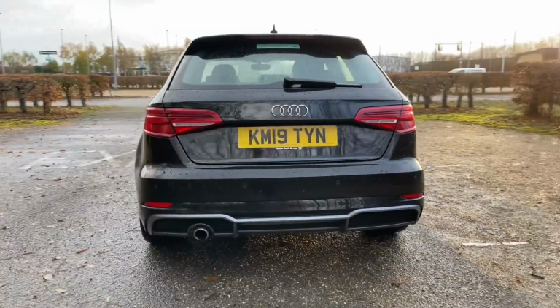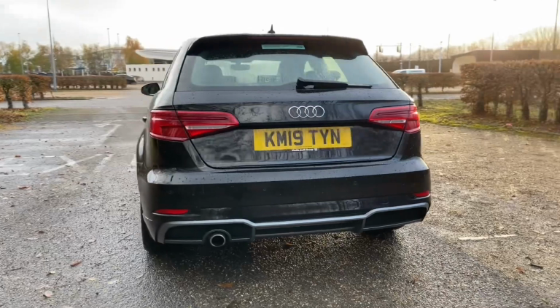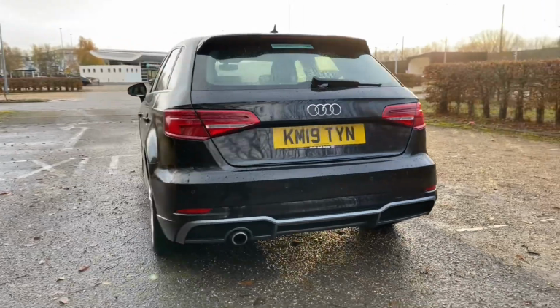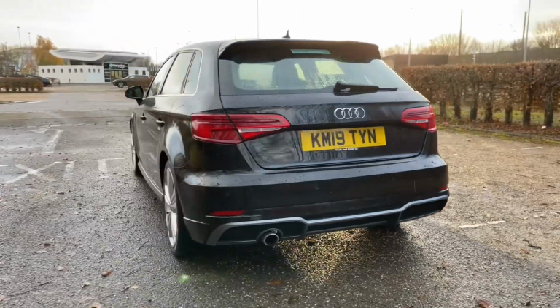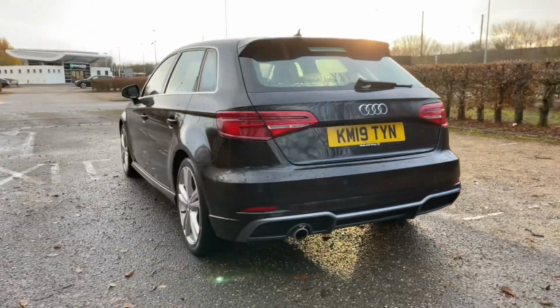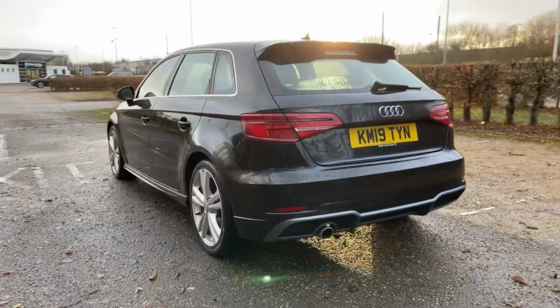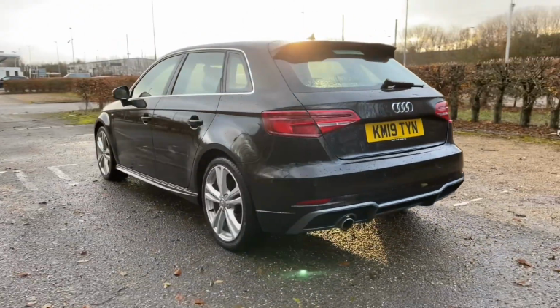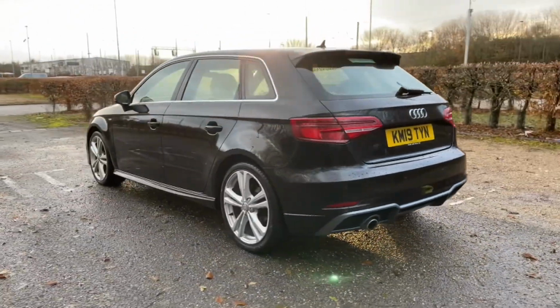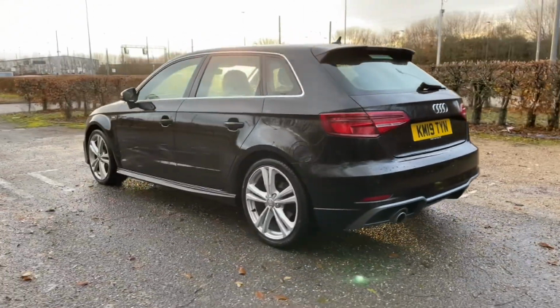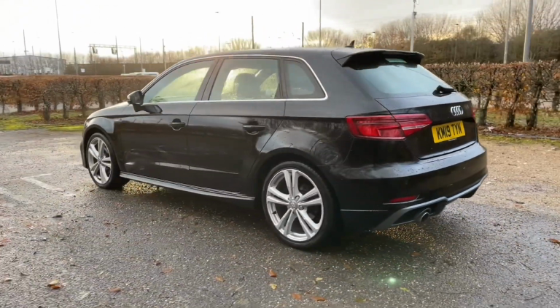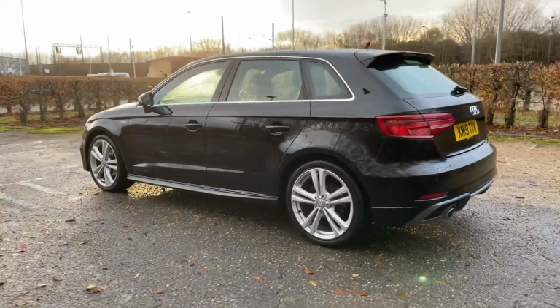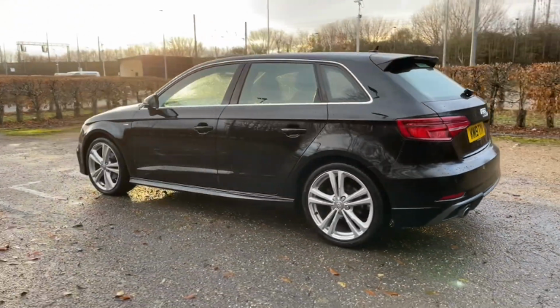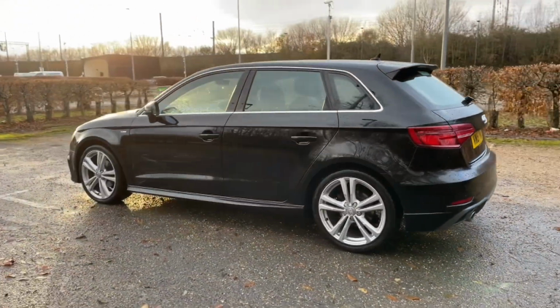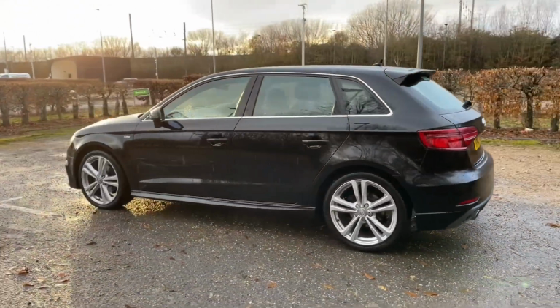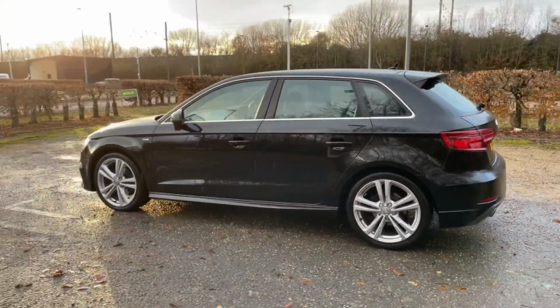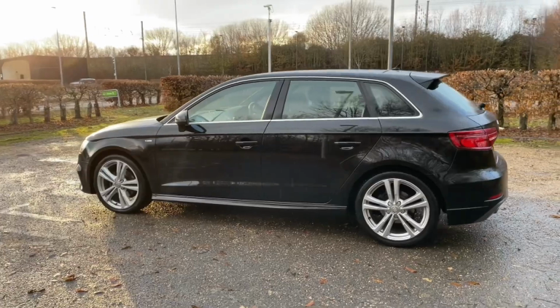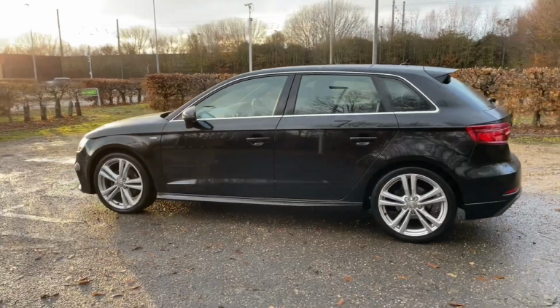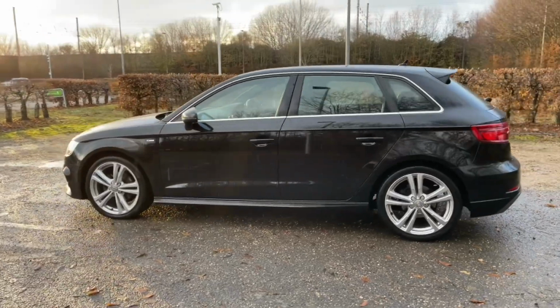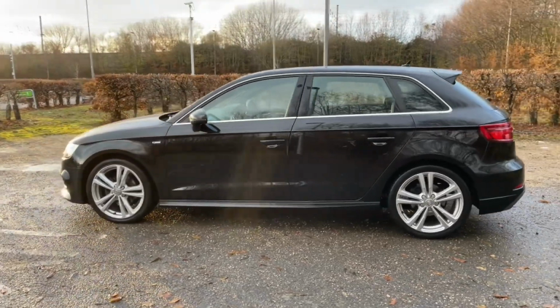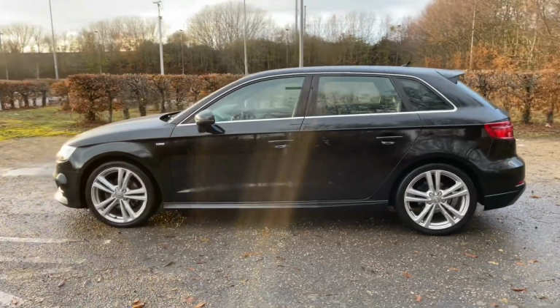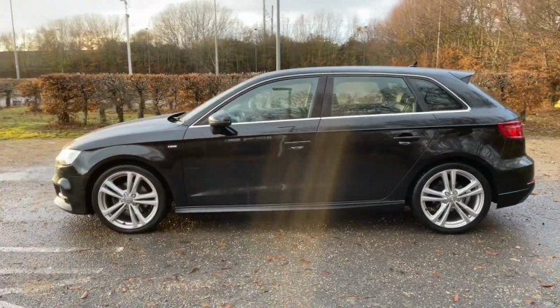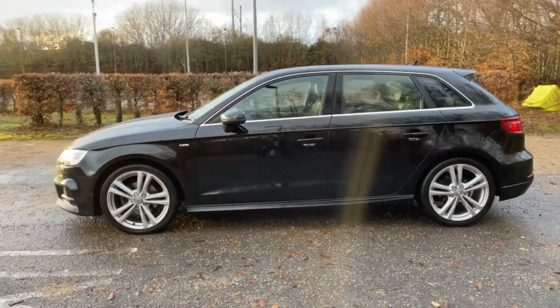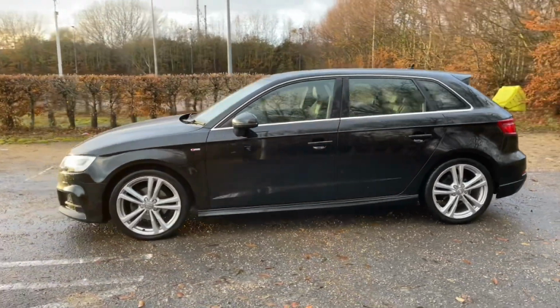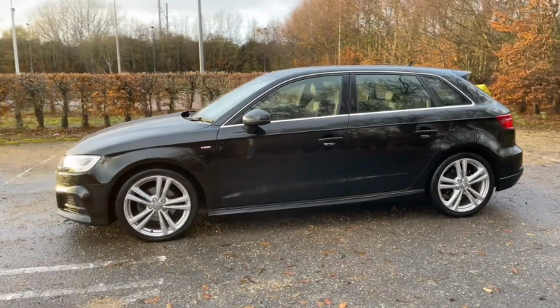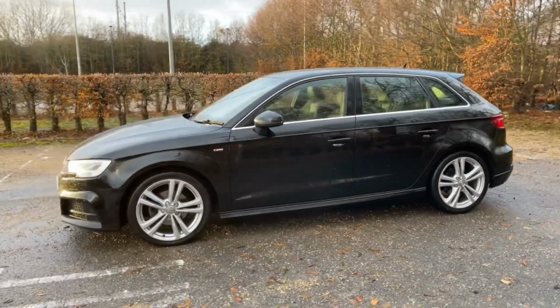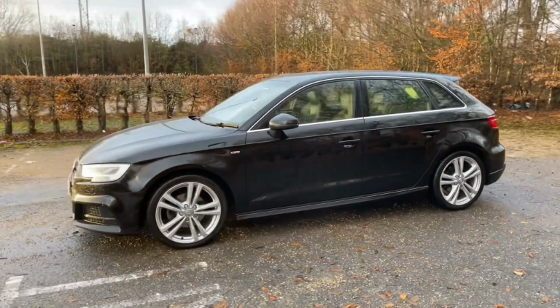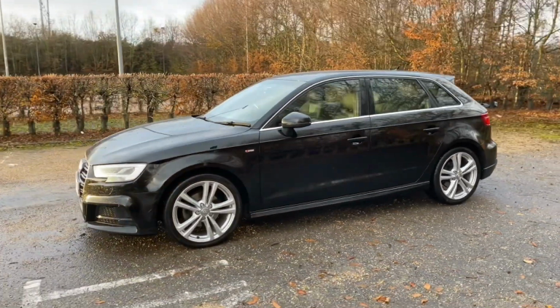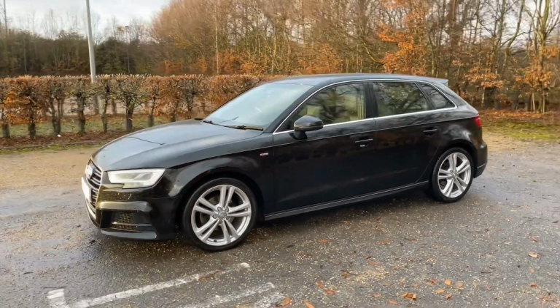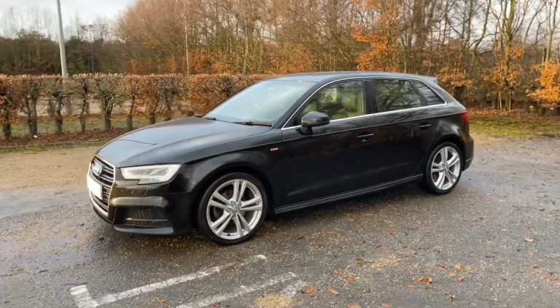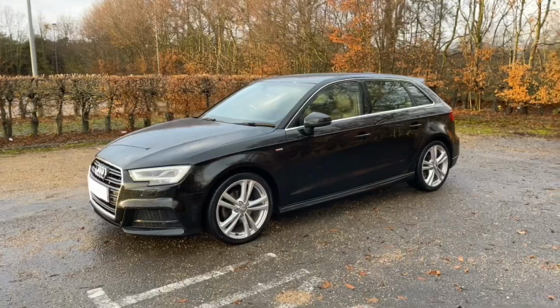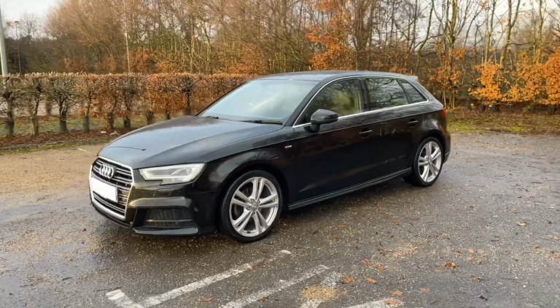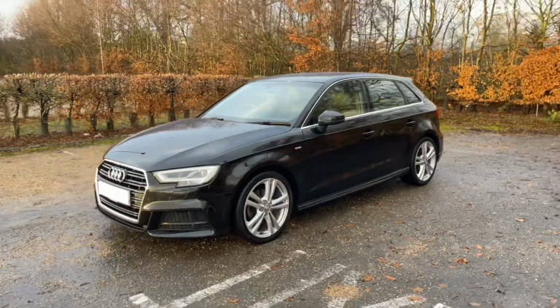Registered in August 2019, this Audi Approved A3 is in the lovely Mythos Black metallic paintwork. It's paired with the 18-inch 5-parallel spoke design alloy wheels to give it a very classy, impressive look on the road.